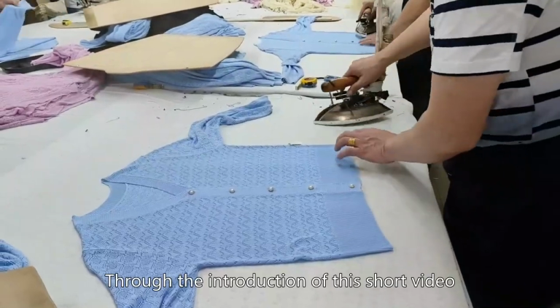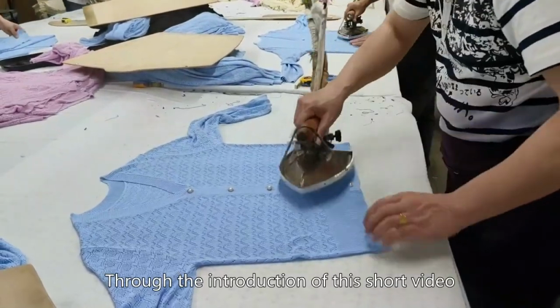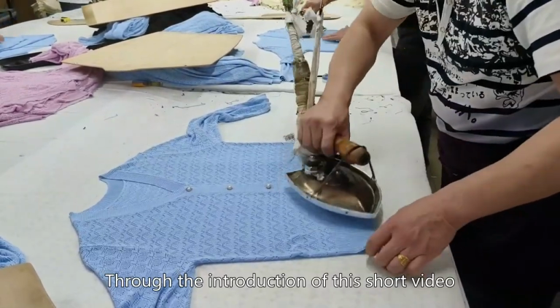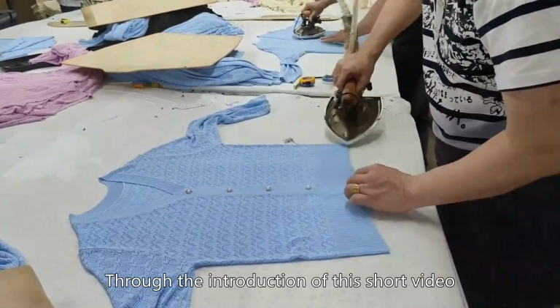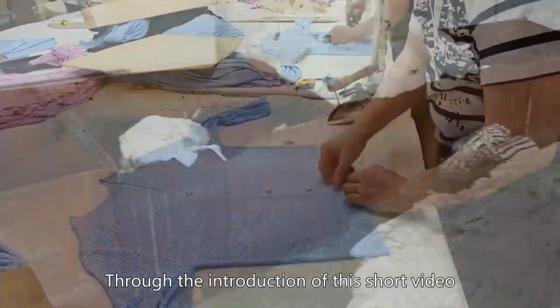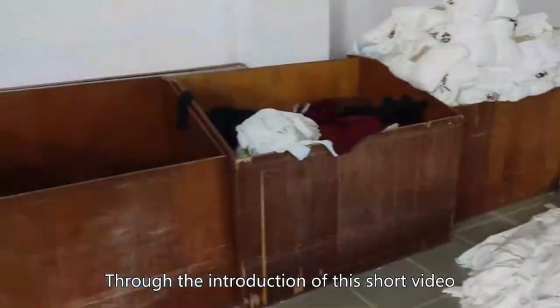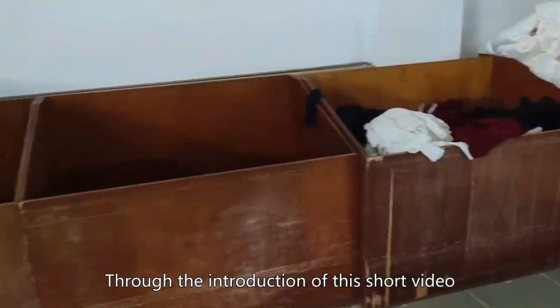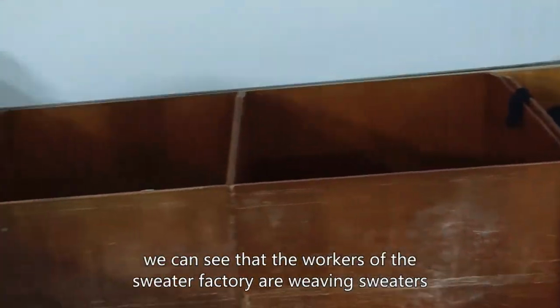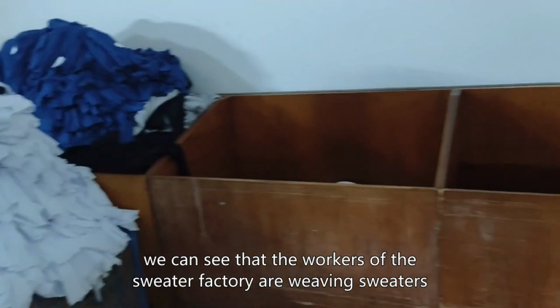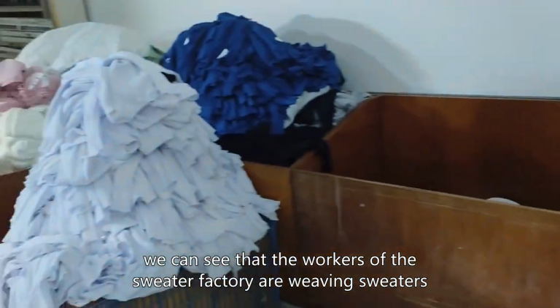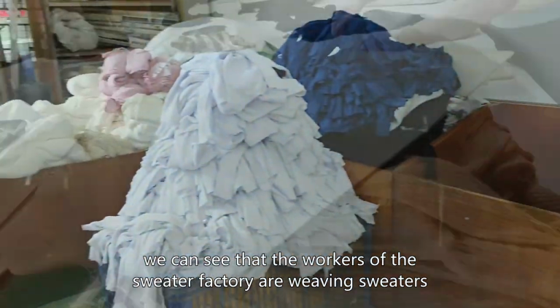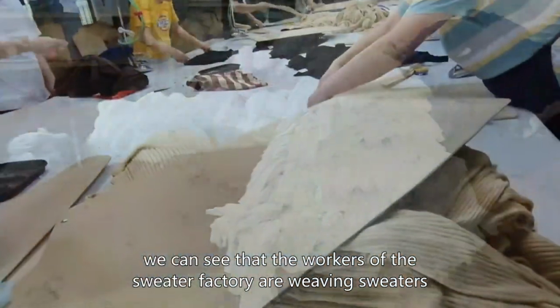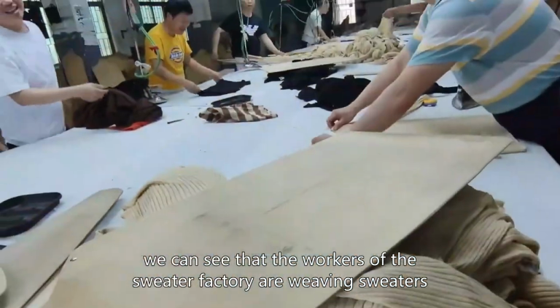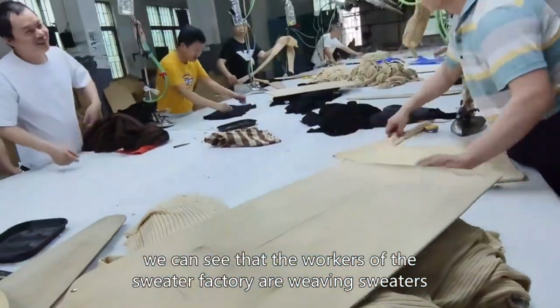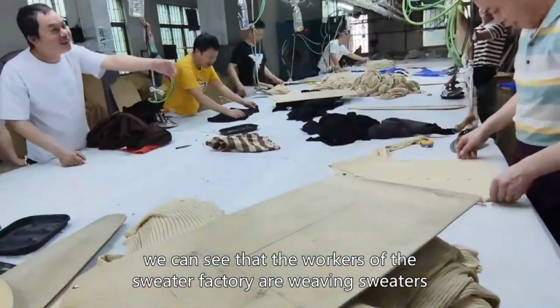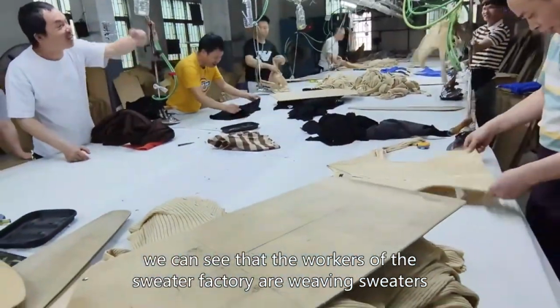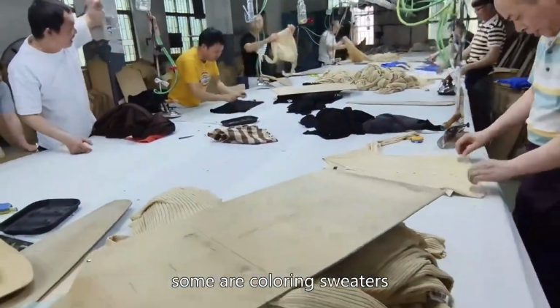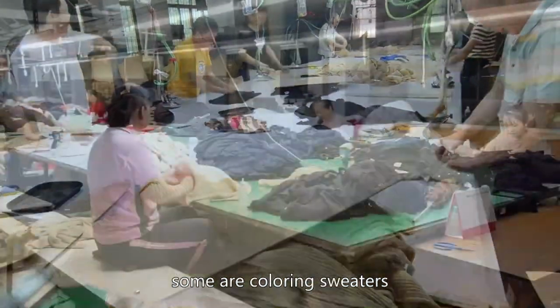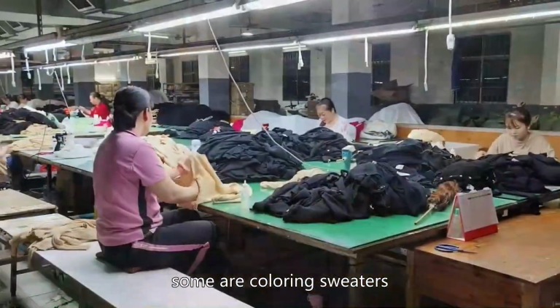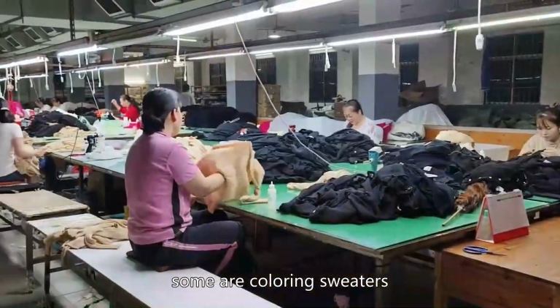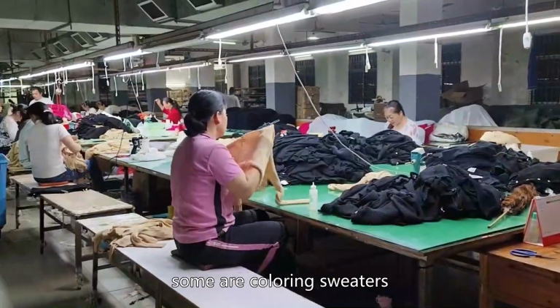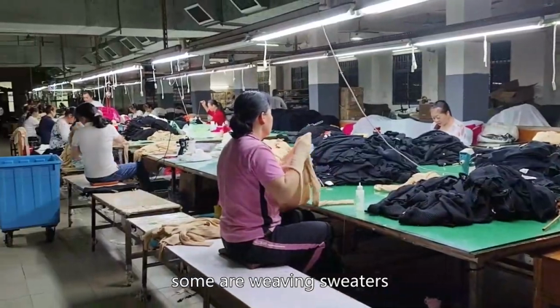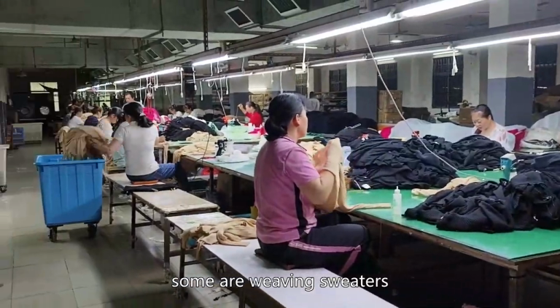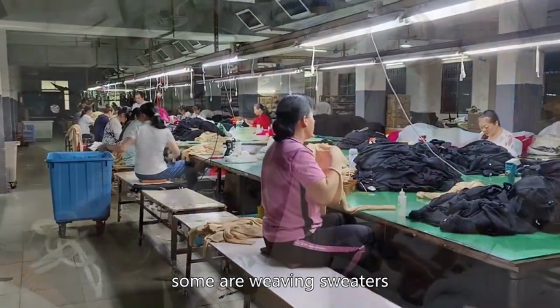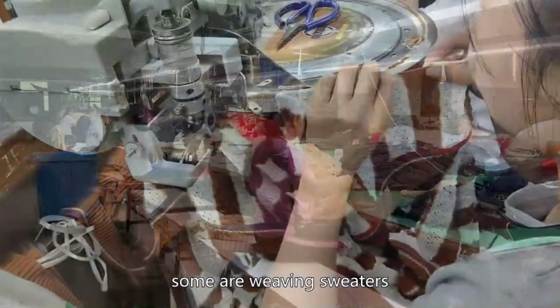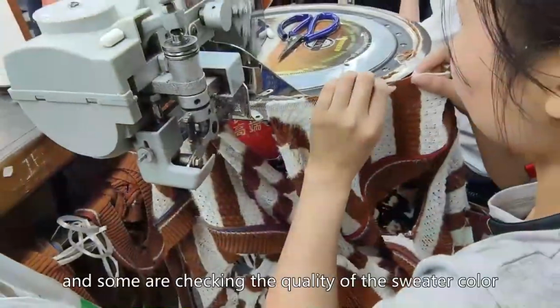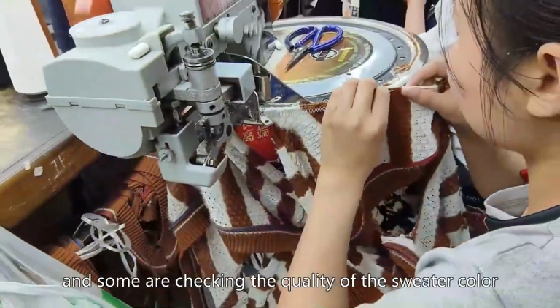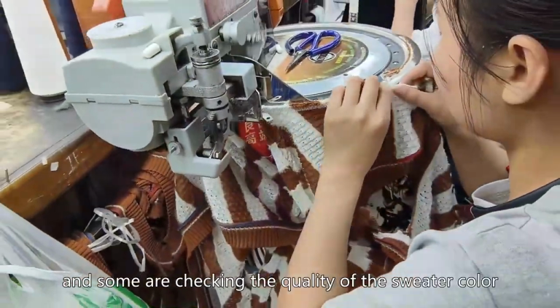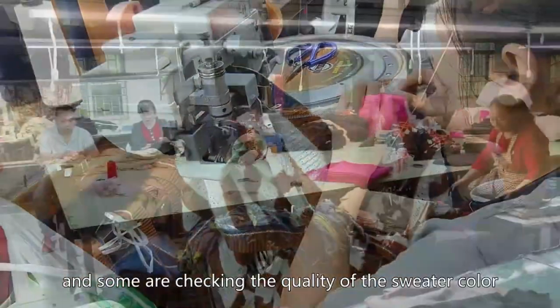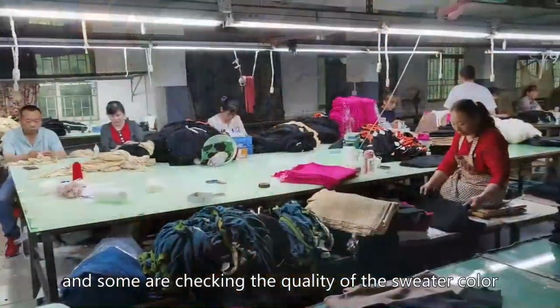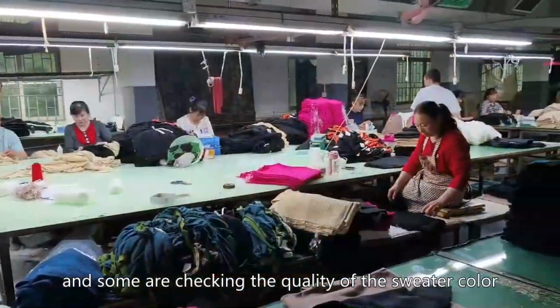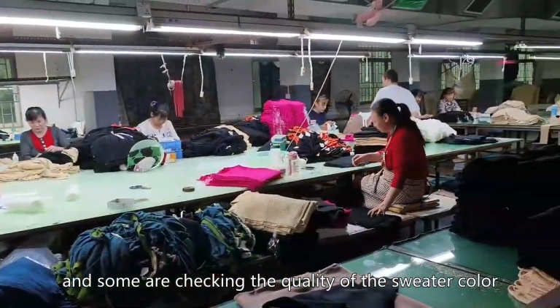Through the introduction of this short video, we can see that the workers of the sweater factory are weaving sweaters, some are coloring sweaters, some are weaving sweaters, and some are checking the quality of the sweater color.